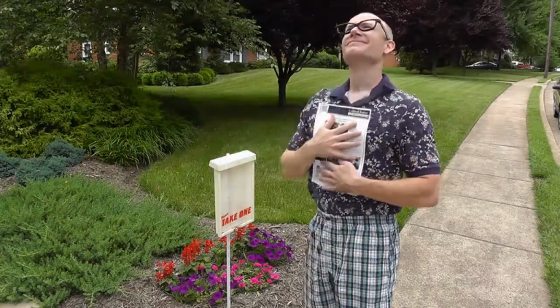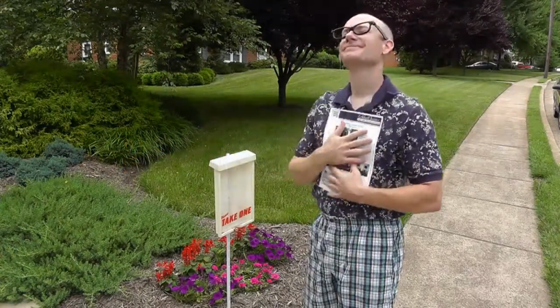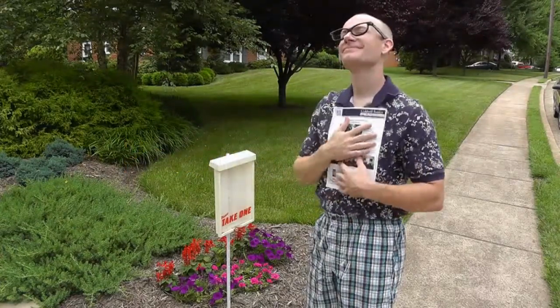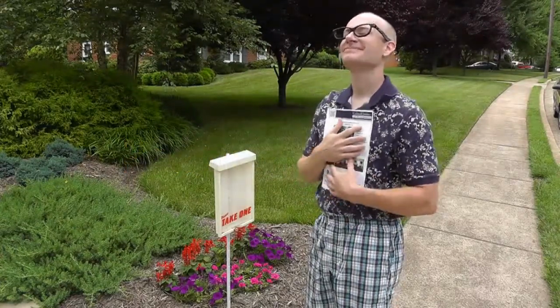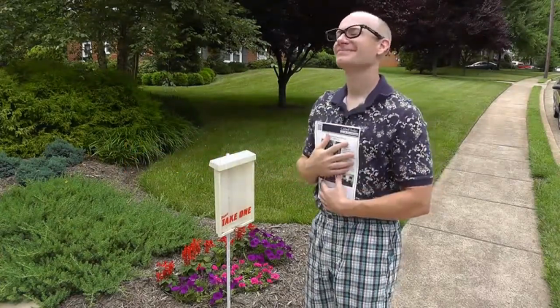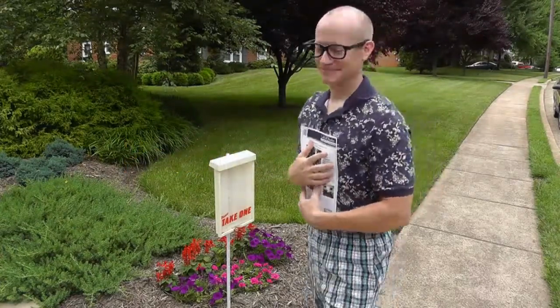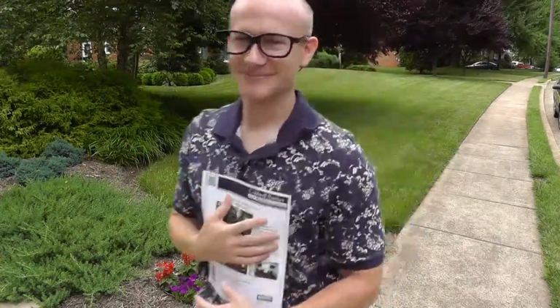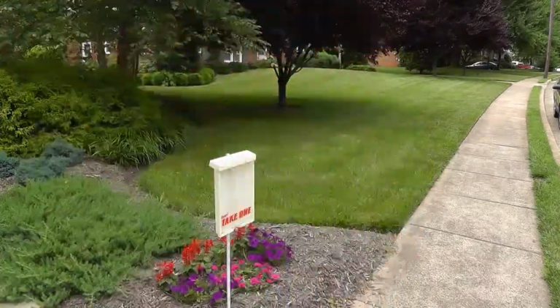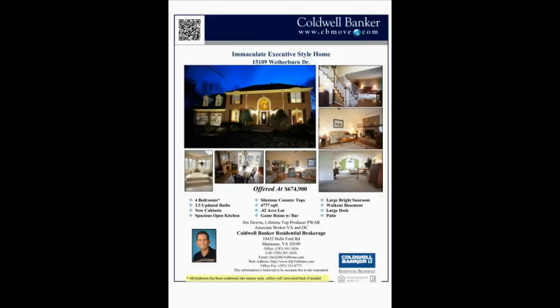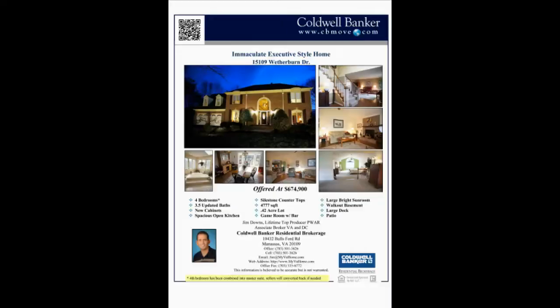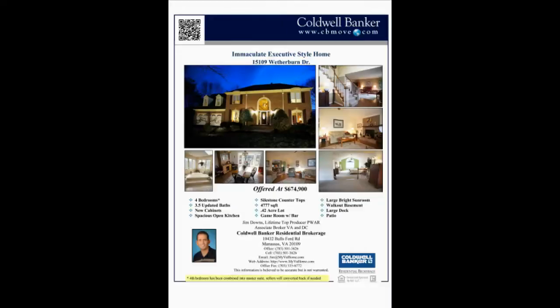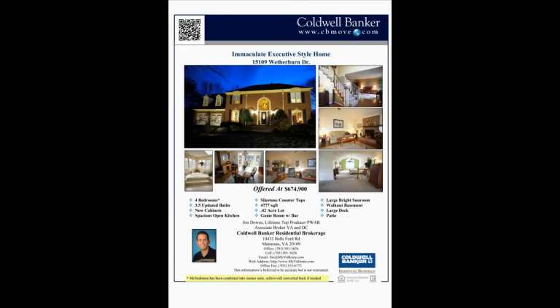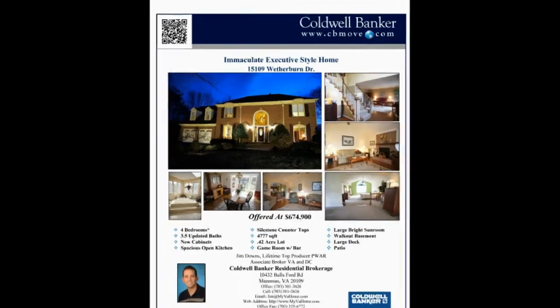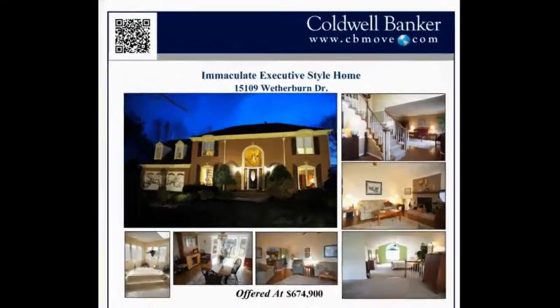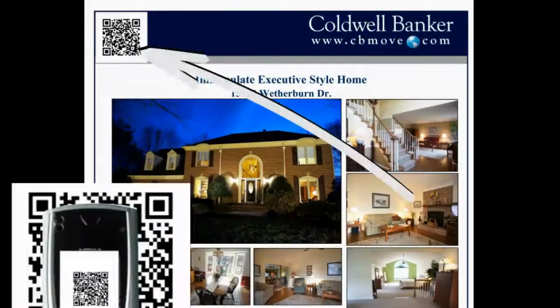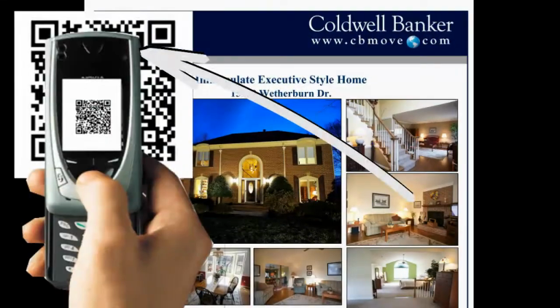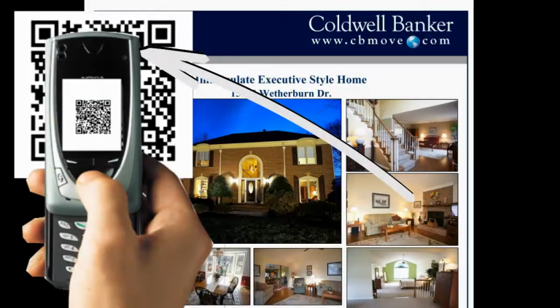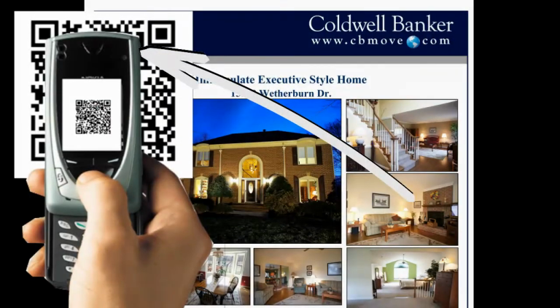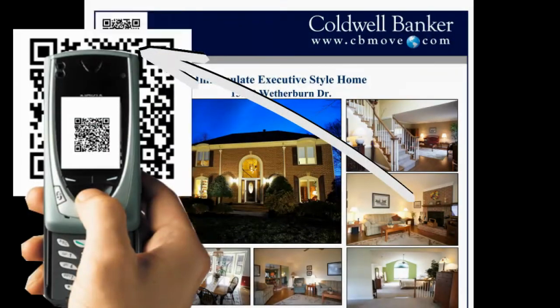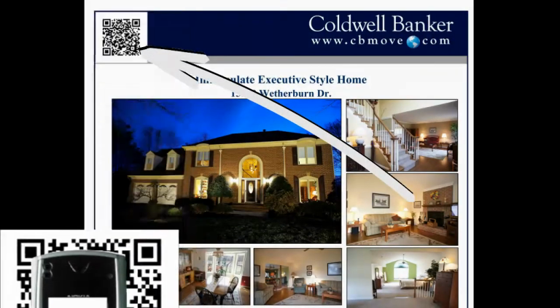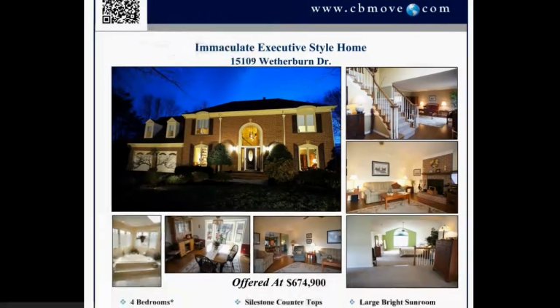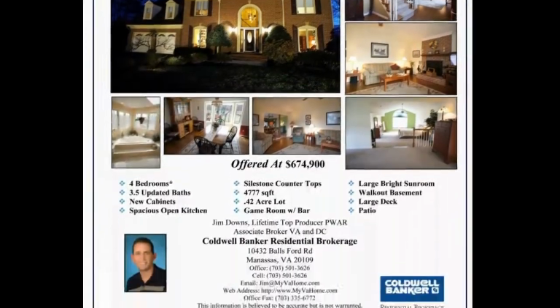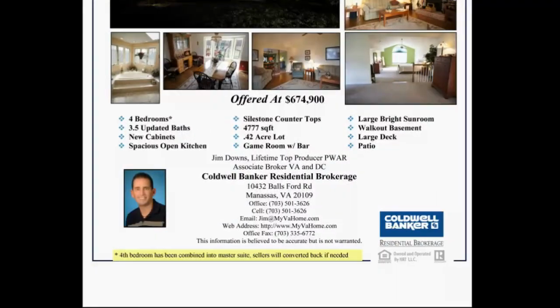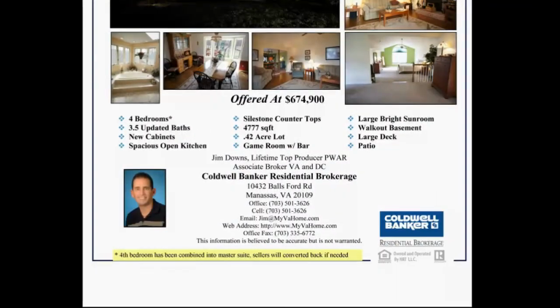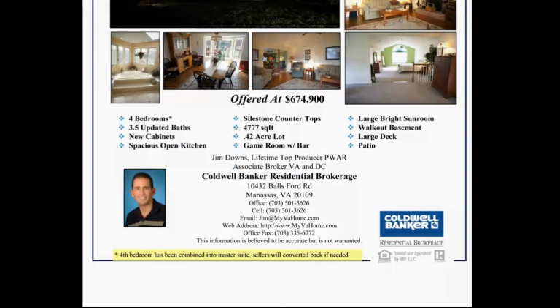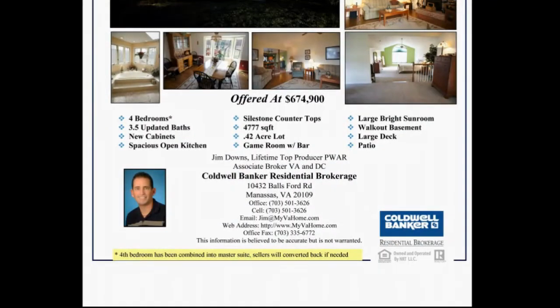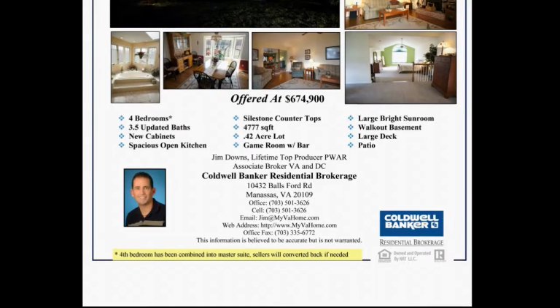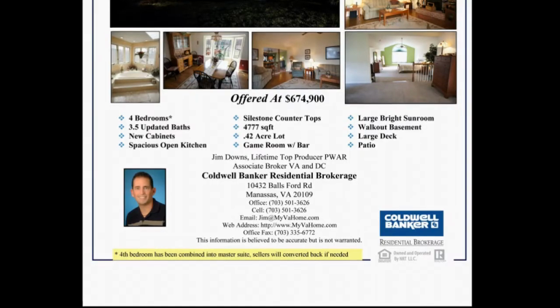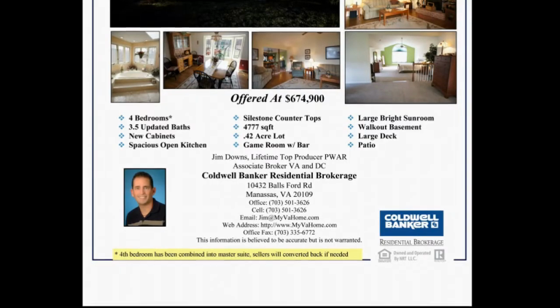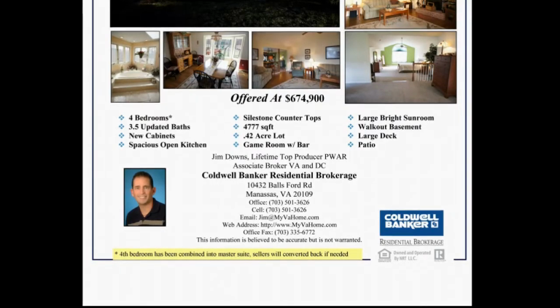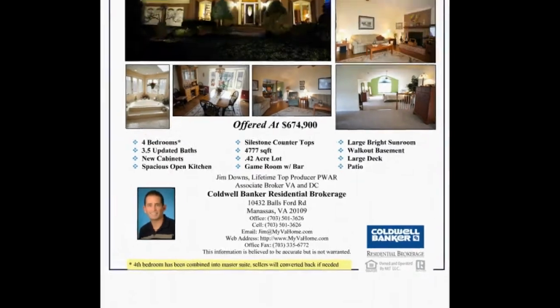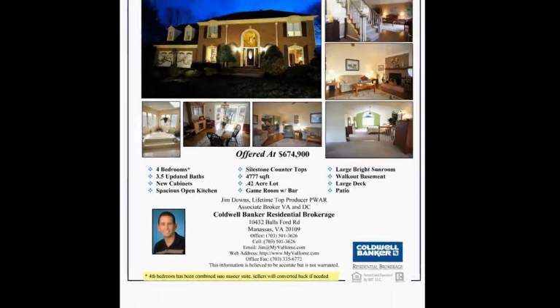Buyers seem to like them. The front of the brochure features photos and a QR code taking smartphone users to your personalized website, more information about the property, and Jim's contact information.